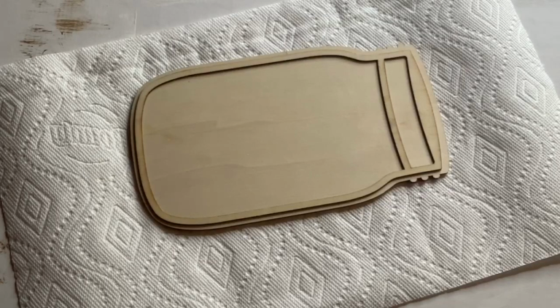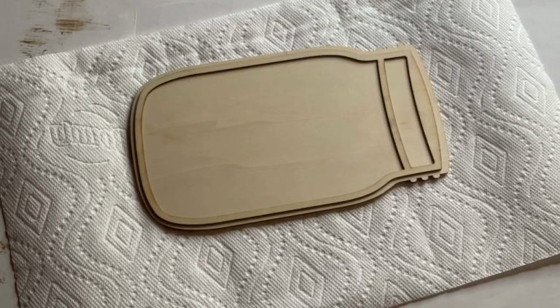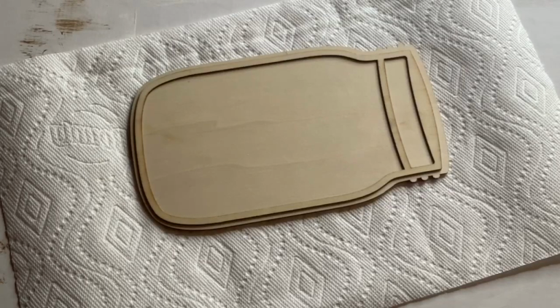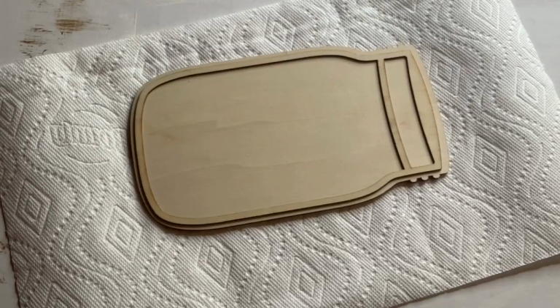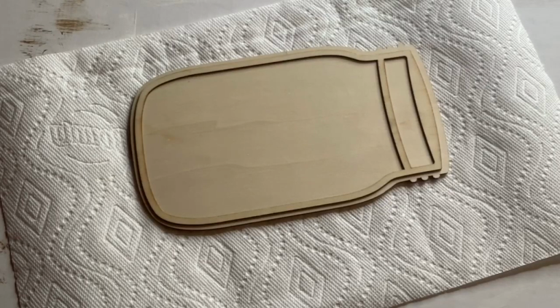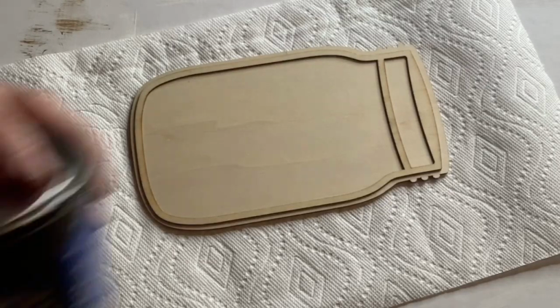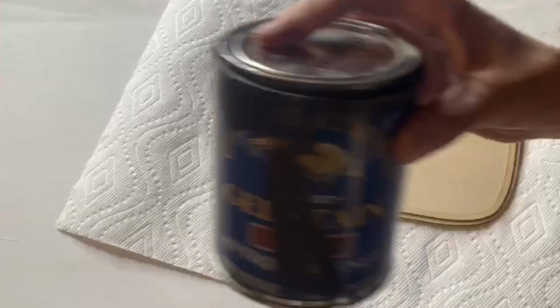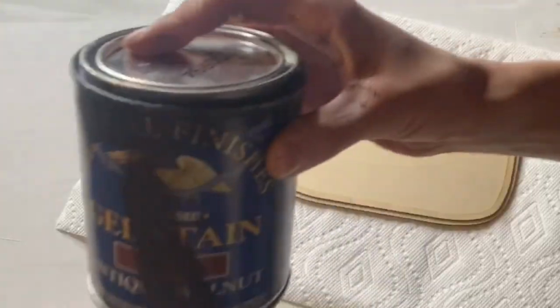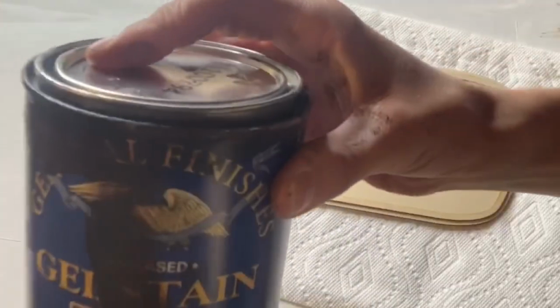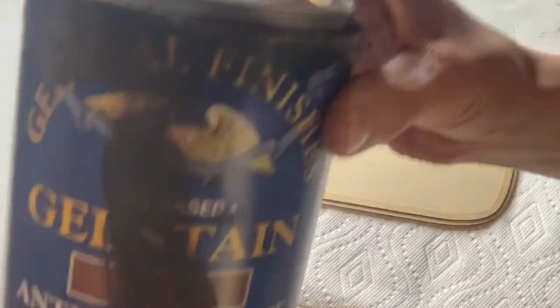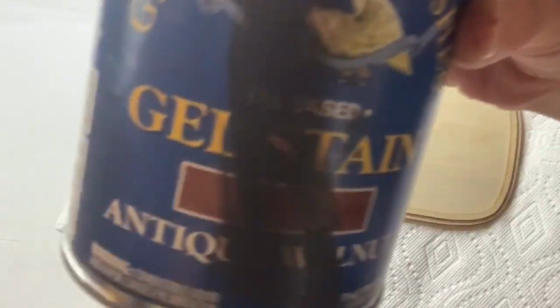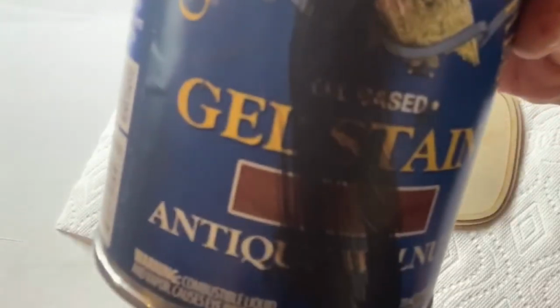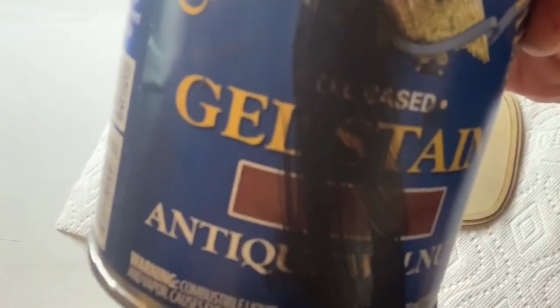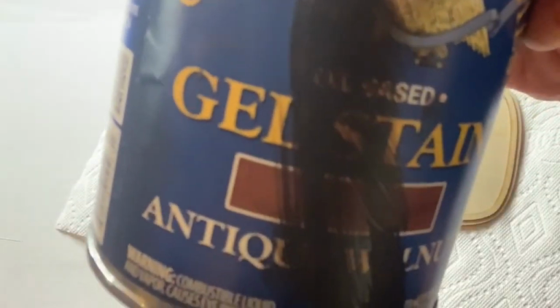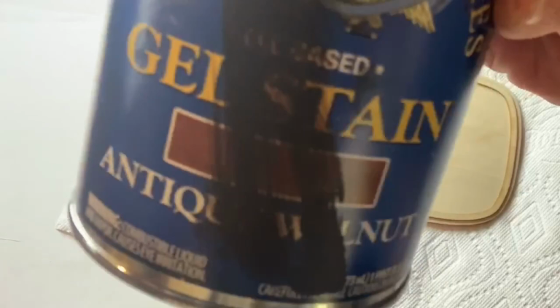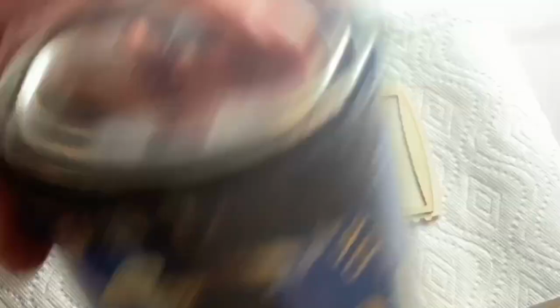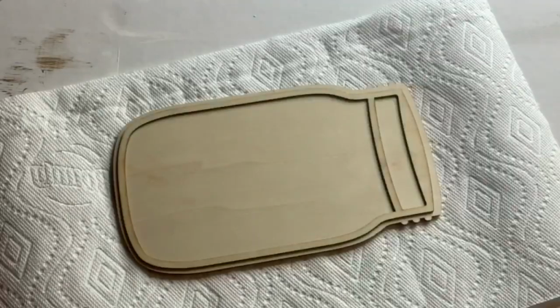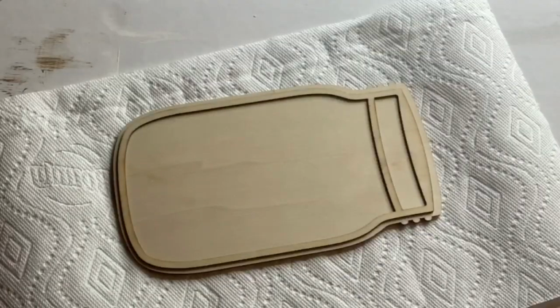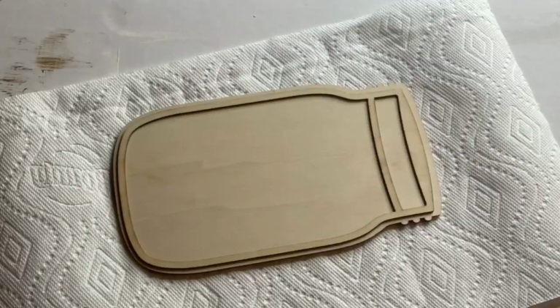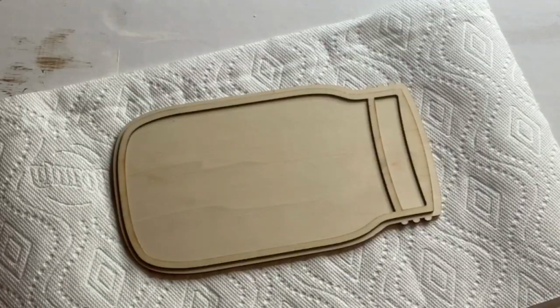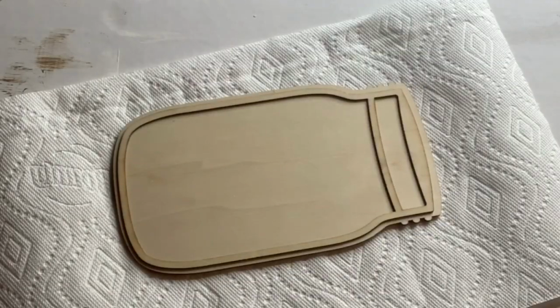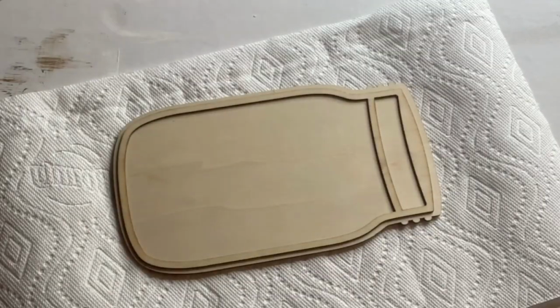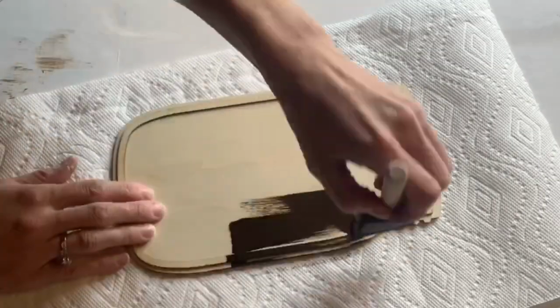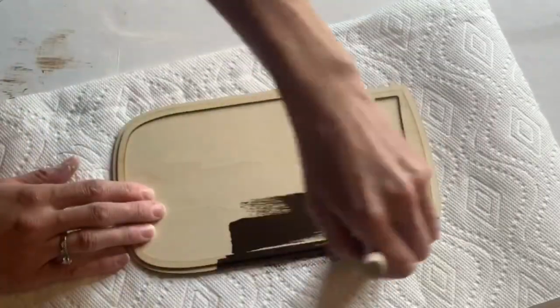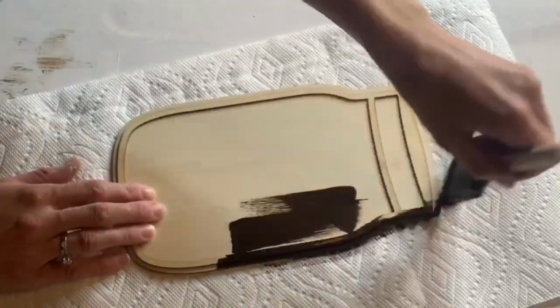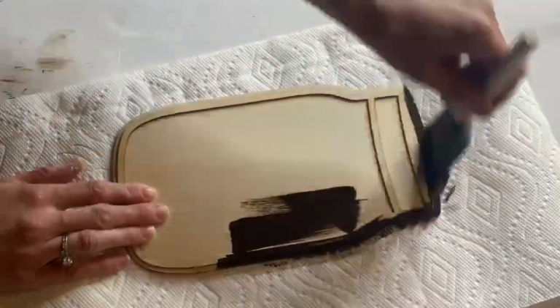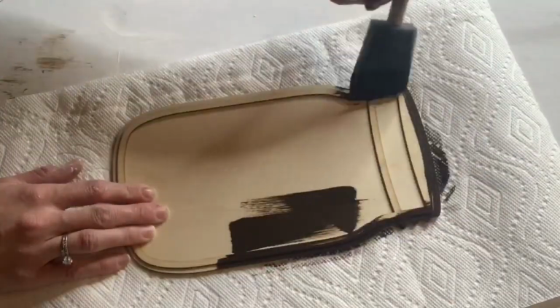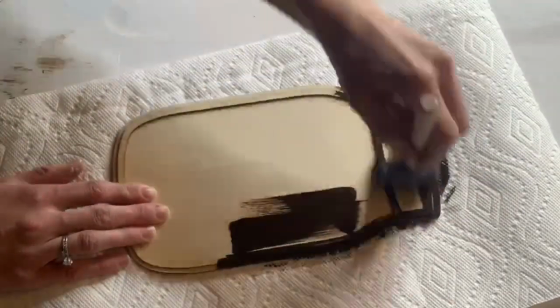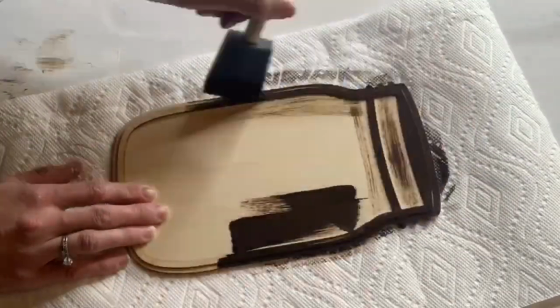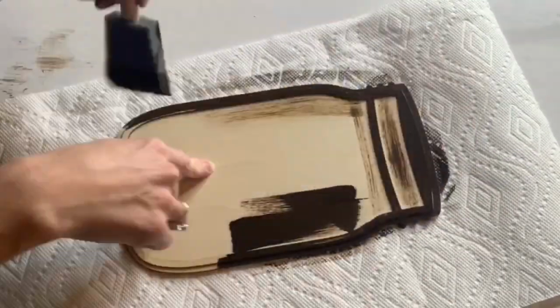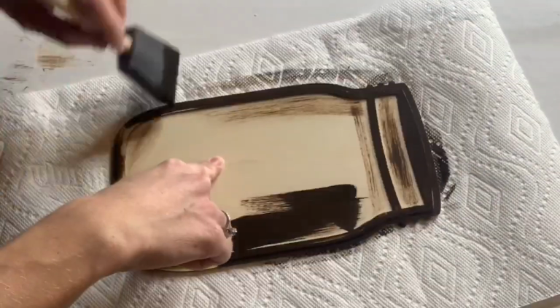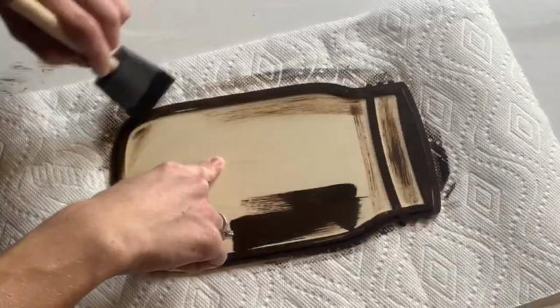I found this wood mason jar at Walmart for $2.97, and I started by staining it using some General Finishes Gel Stain, and the color was Antique Walnut.